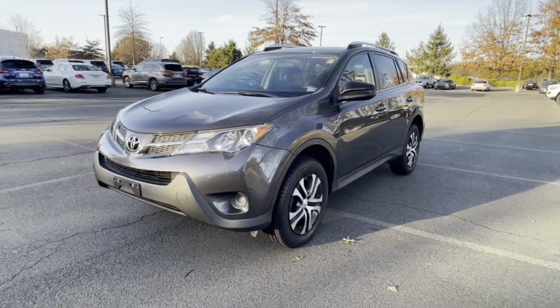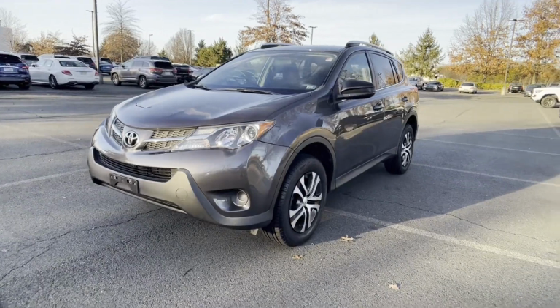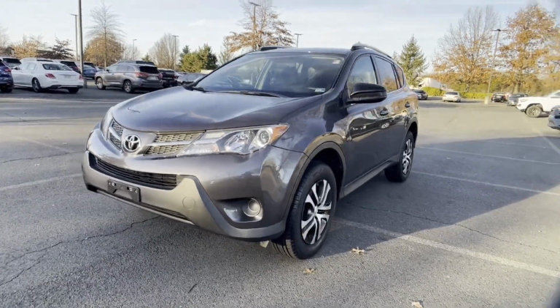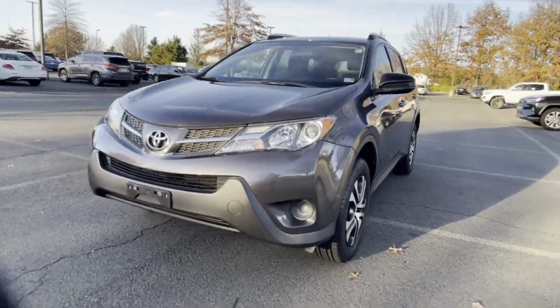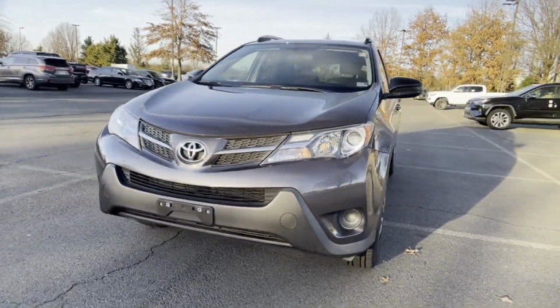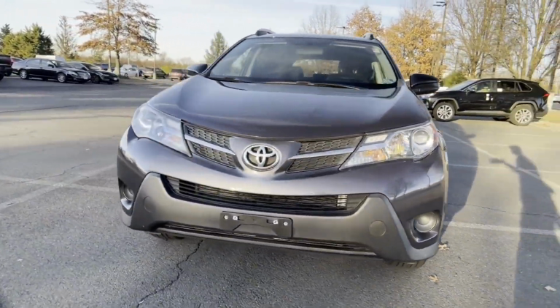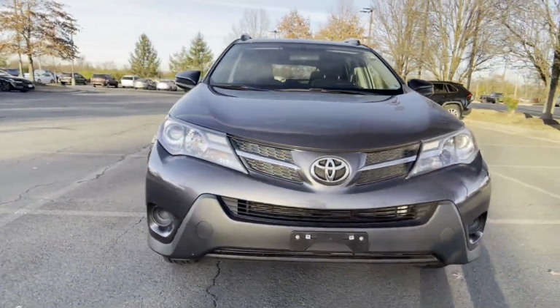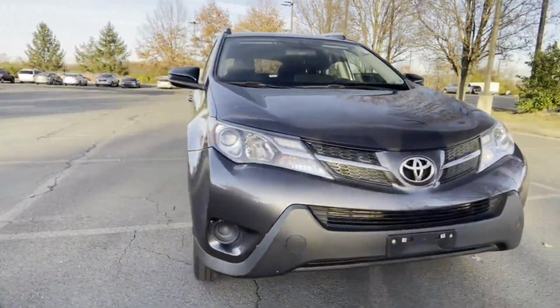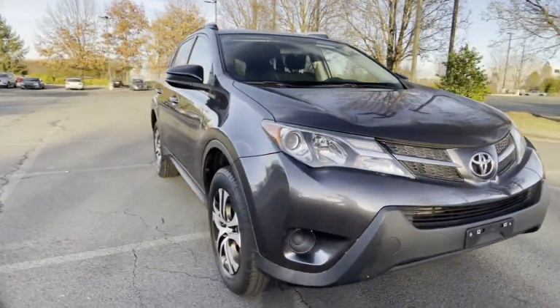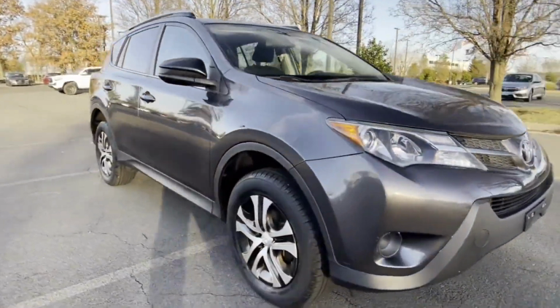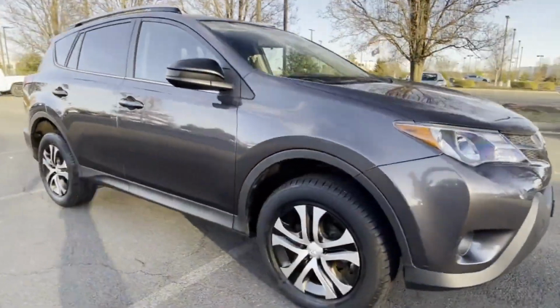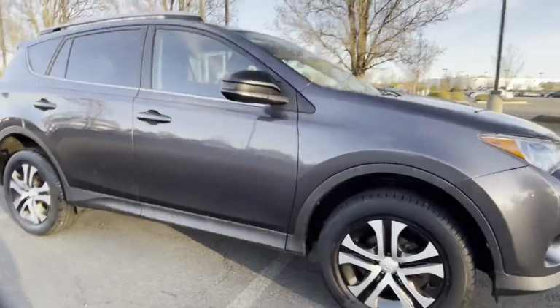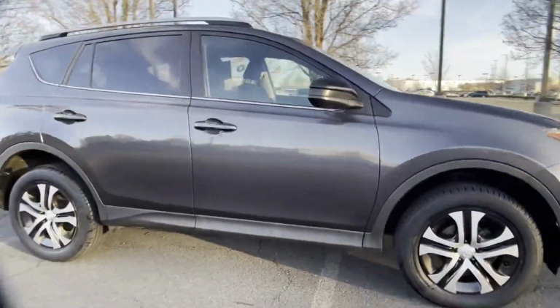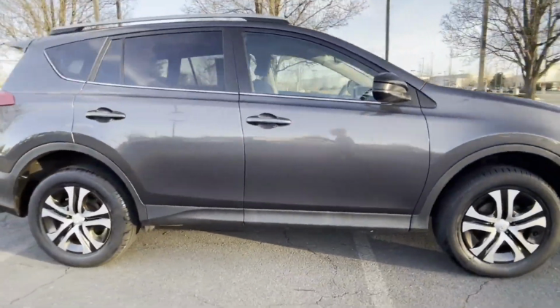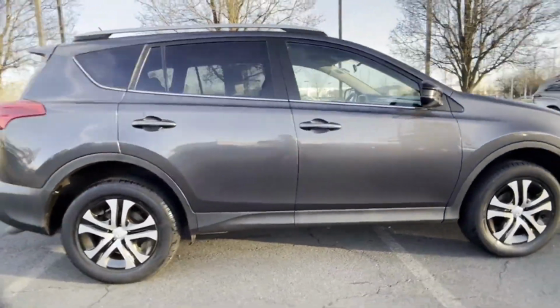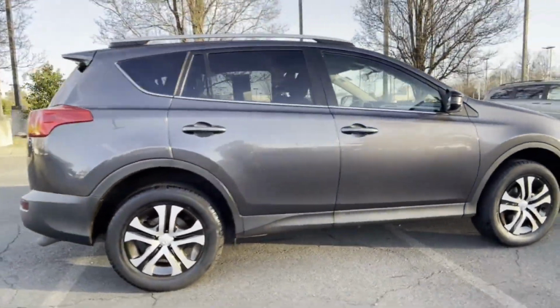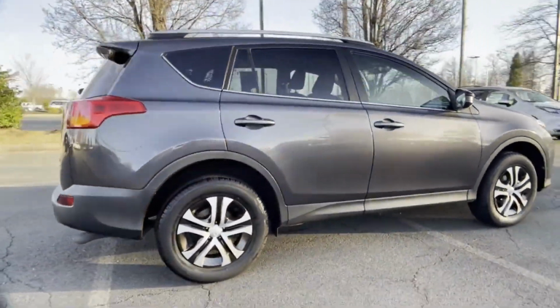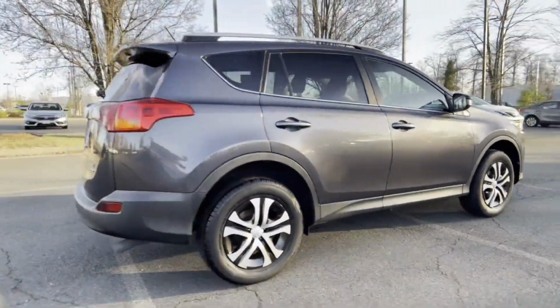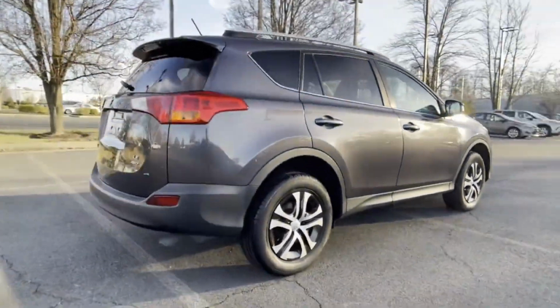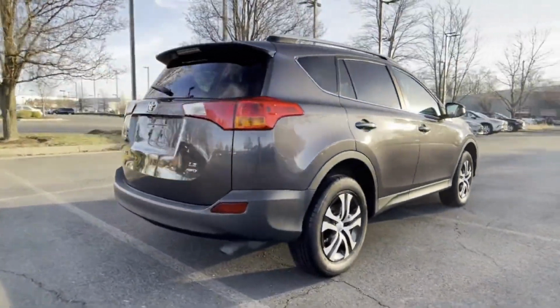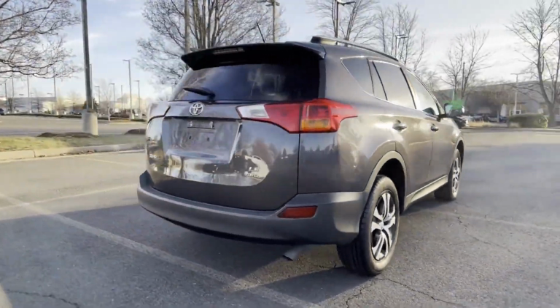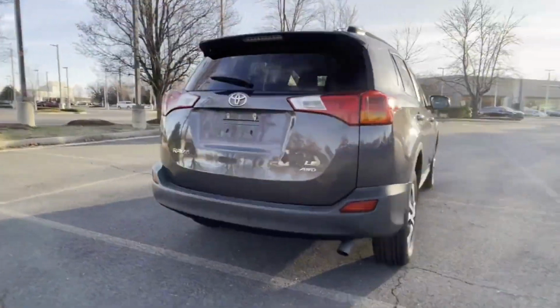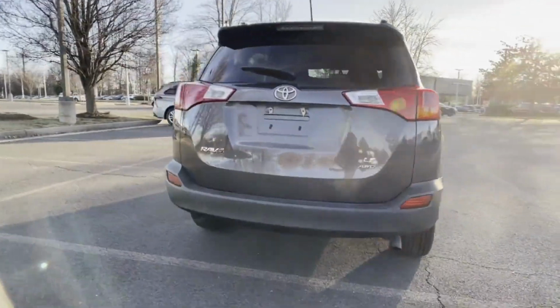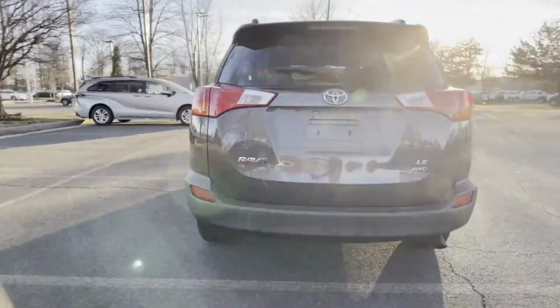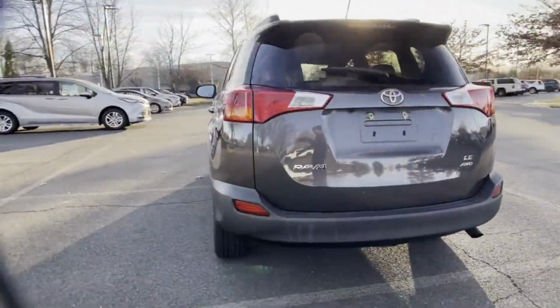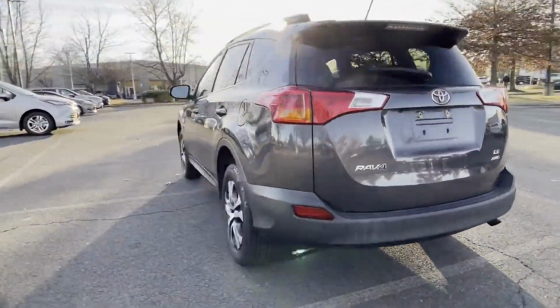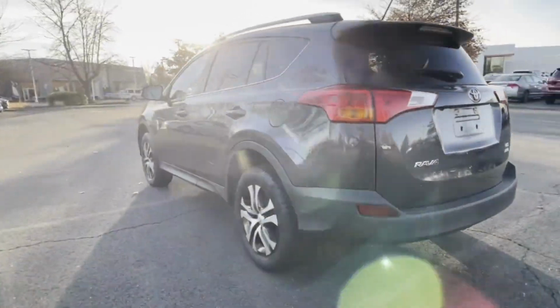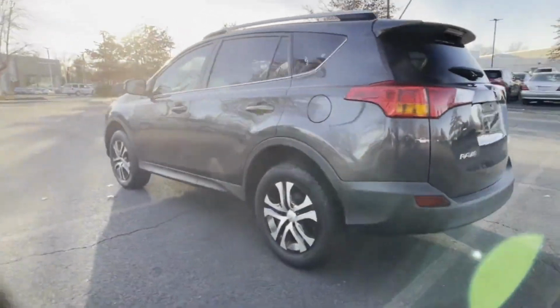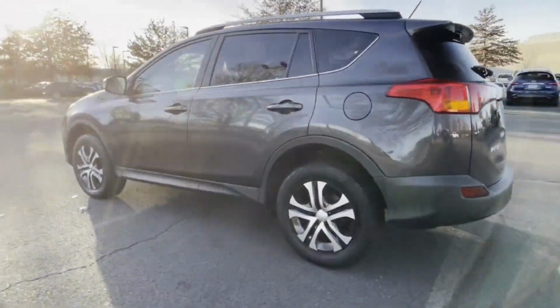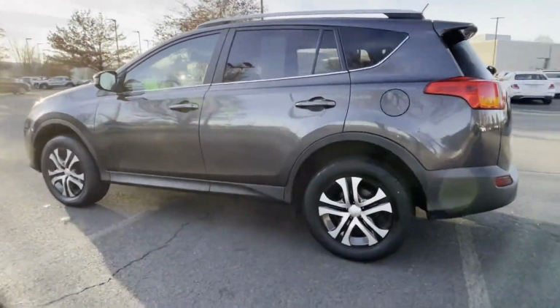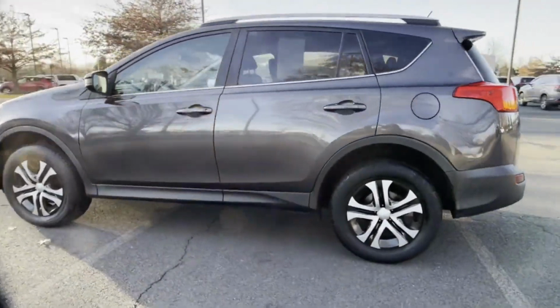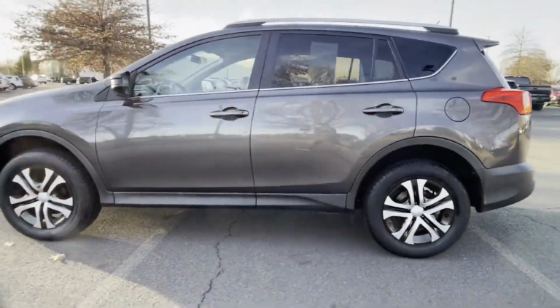2015 Toyota RAV4 with less than 61,000 miles on the odometer. This SUV offers space as well as power and performance. You'll love this long list of impressive amenities, which include the following.